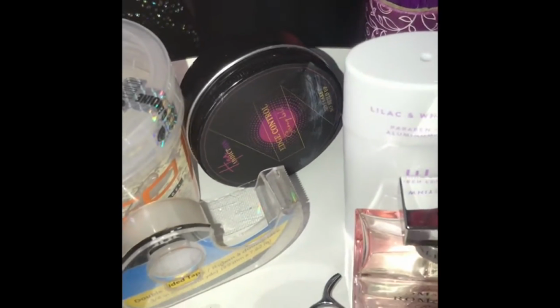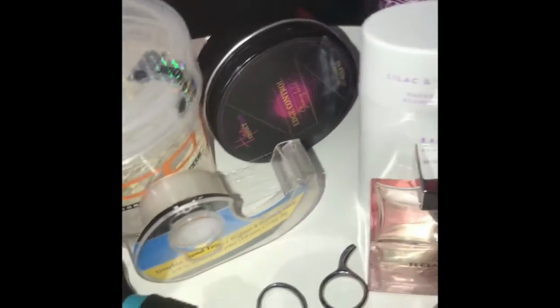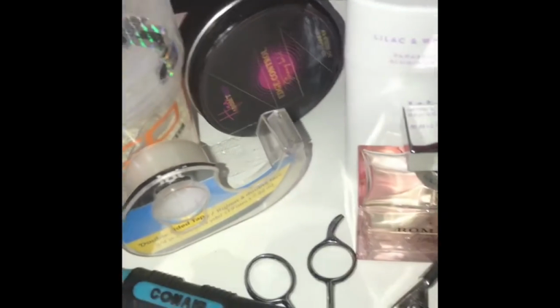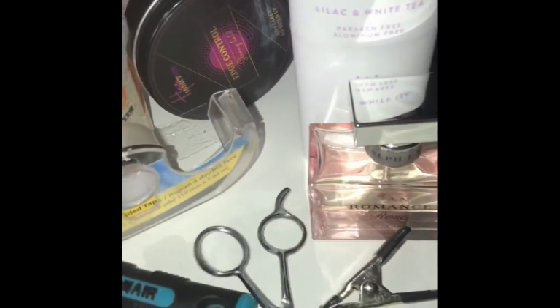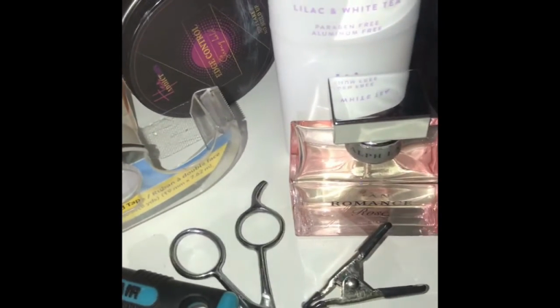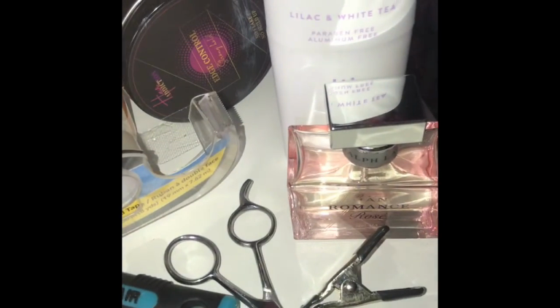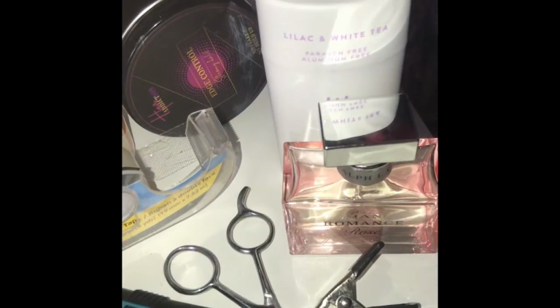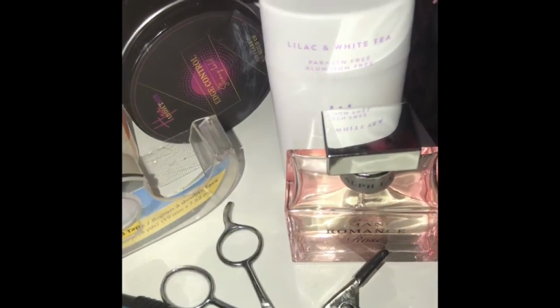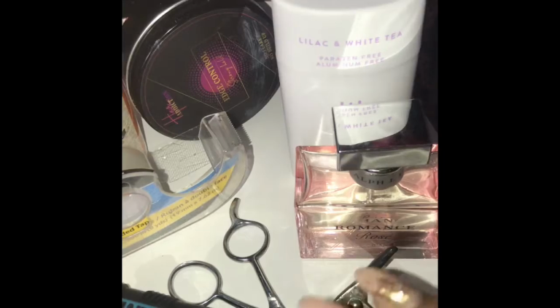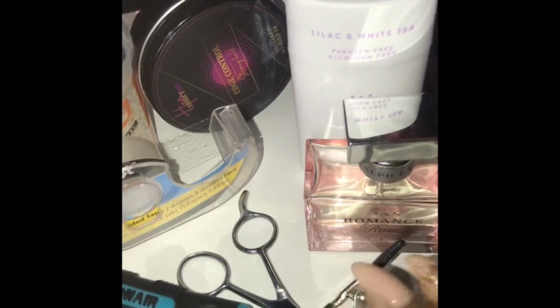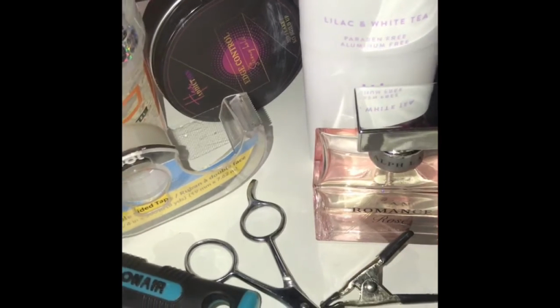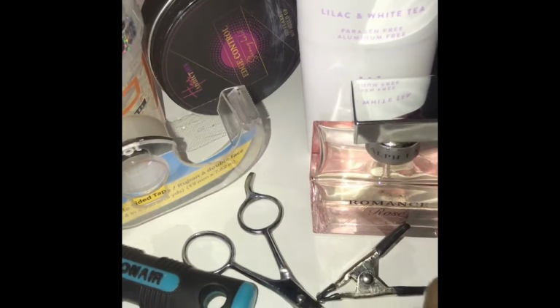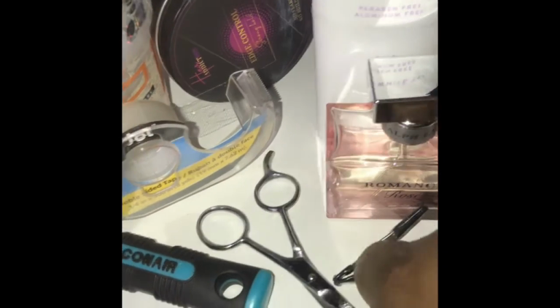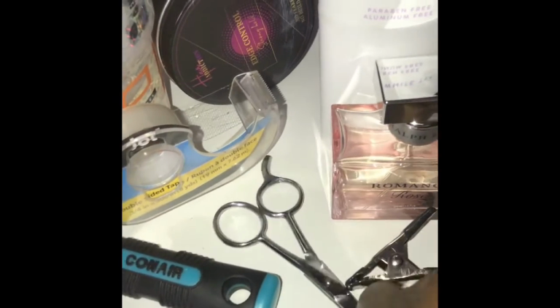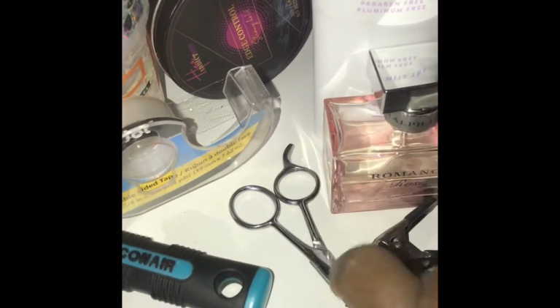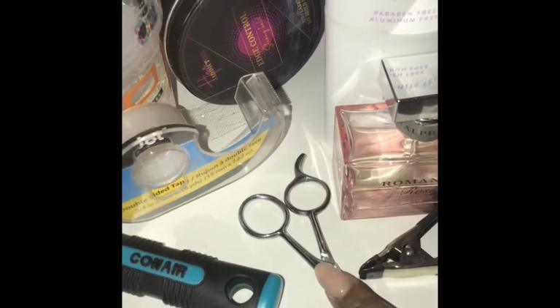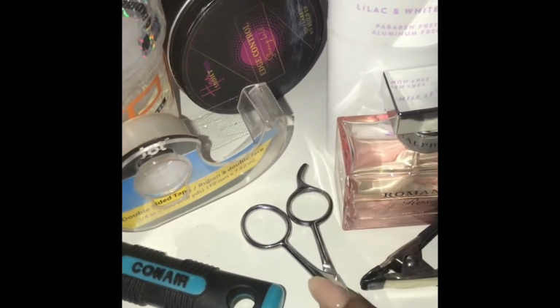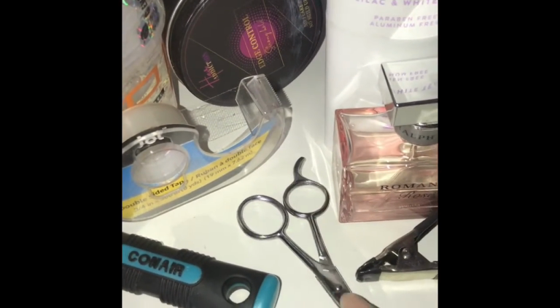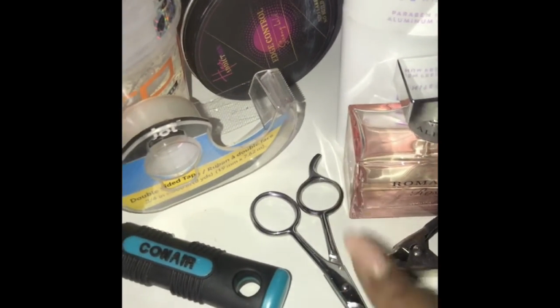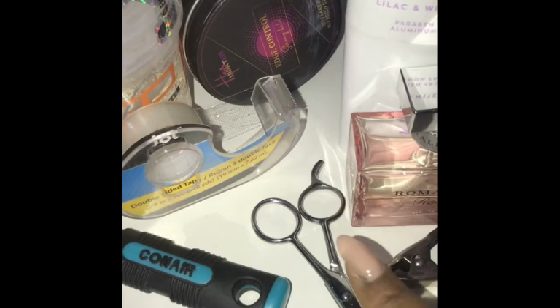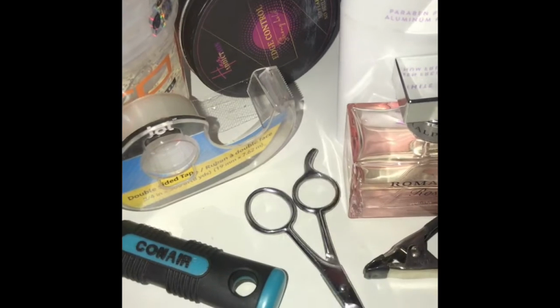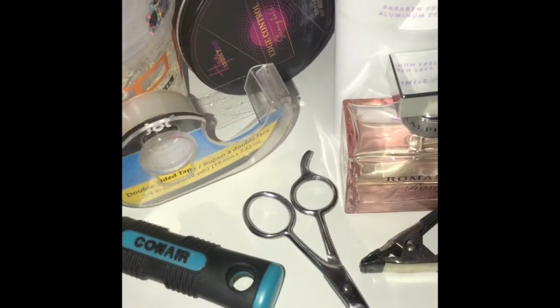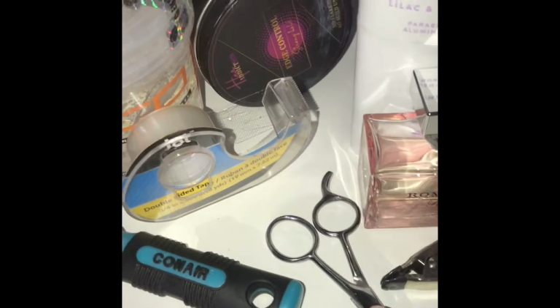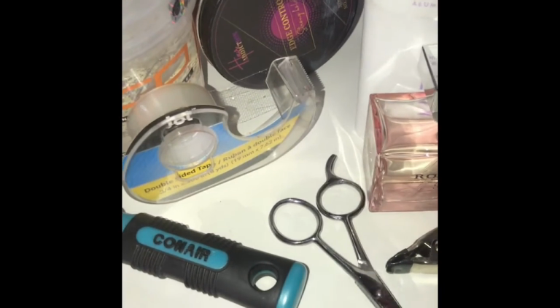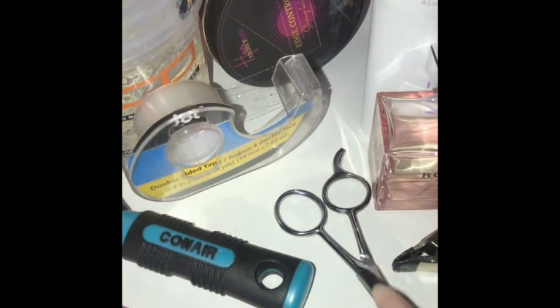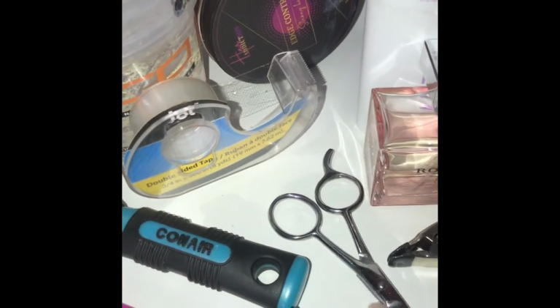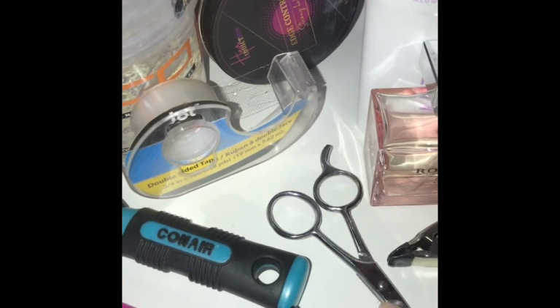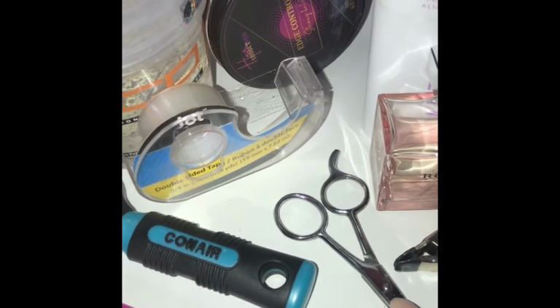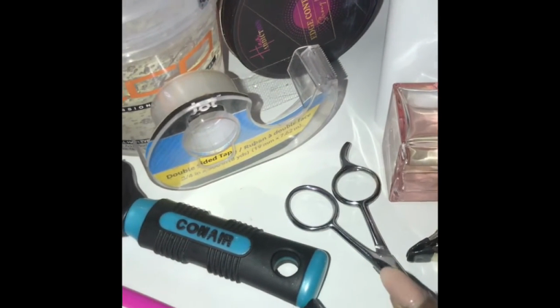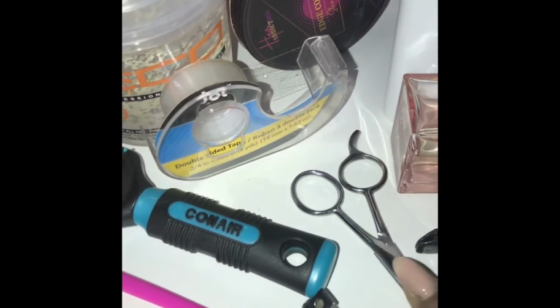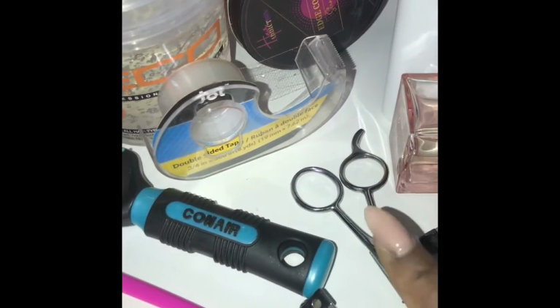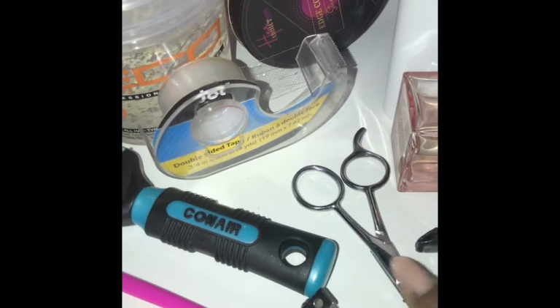Another thing I carry is scissors. As a makeup artist, we're already supposed to have scissors, but they also help with wardrobe and come in handy. Sometimes the director needs them. You just never know — scissors save you a lot of times.